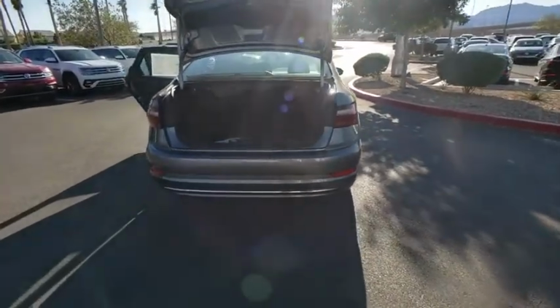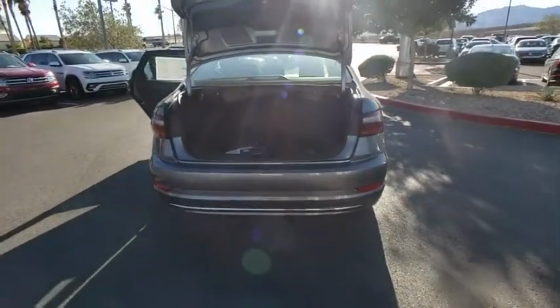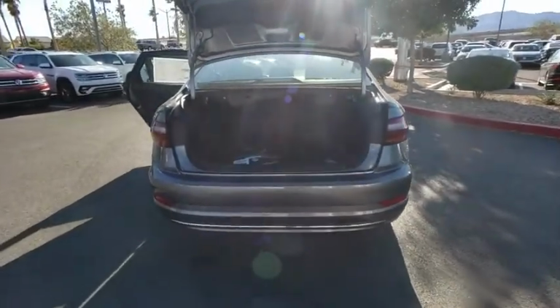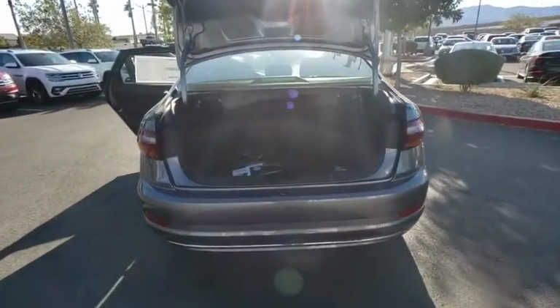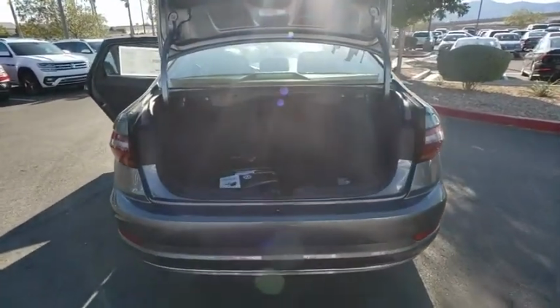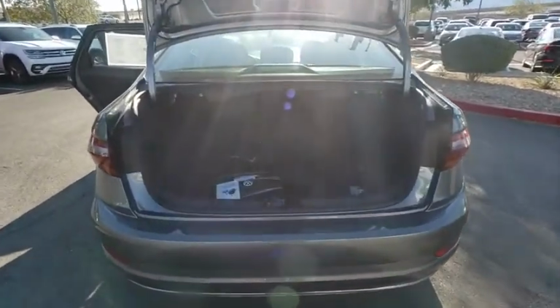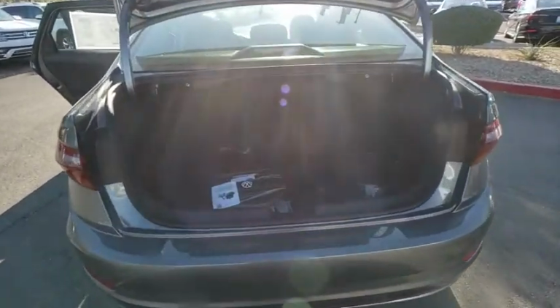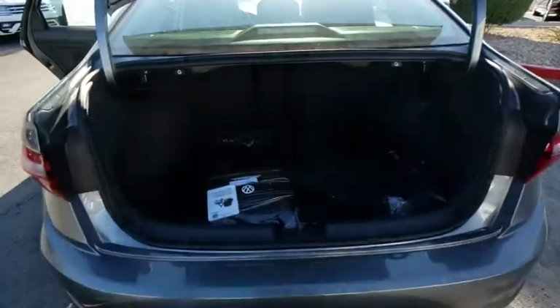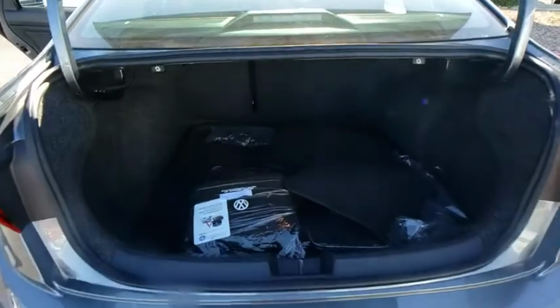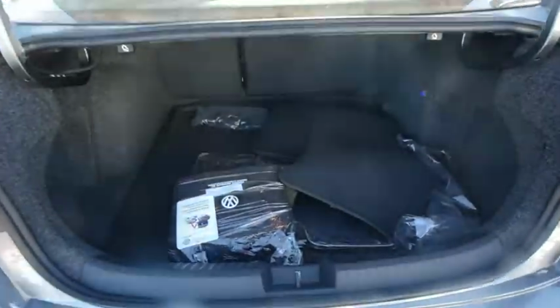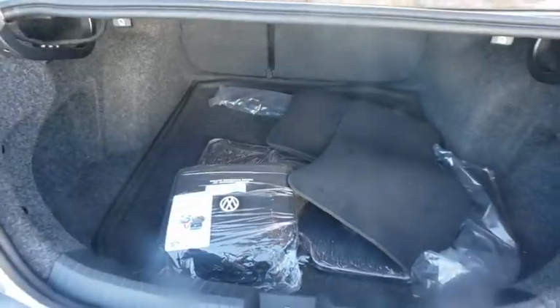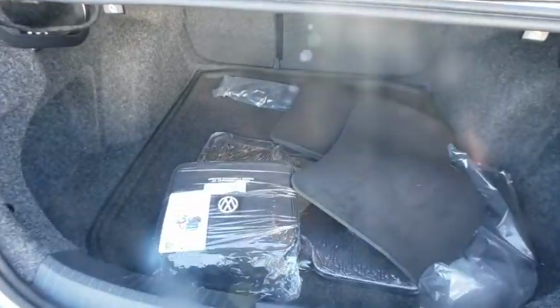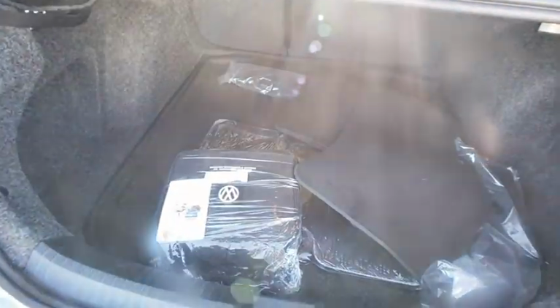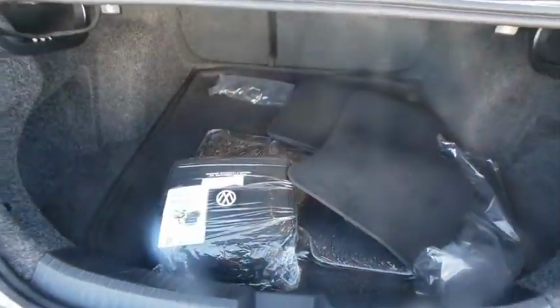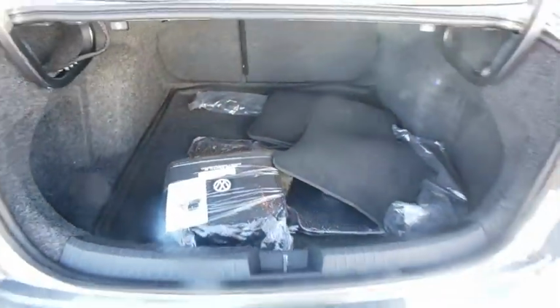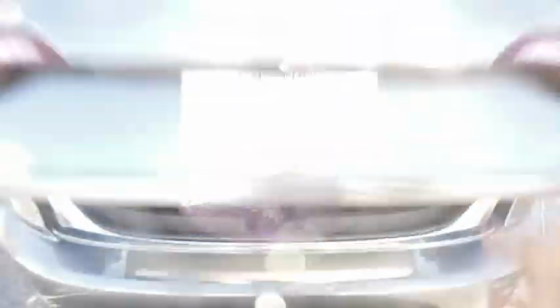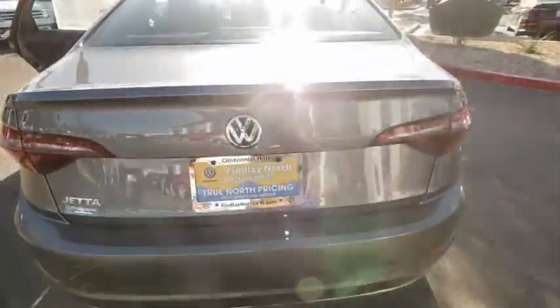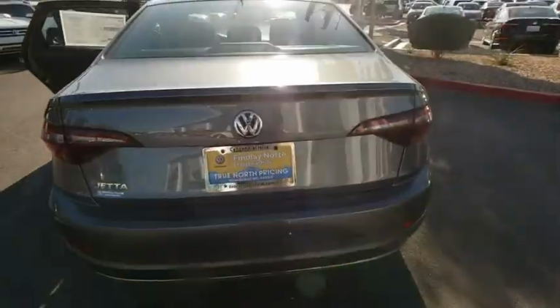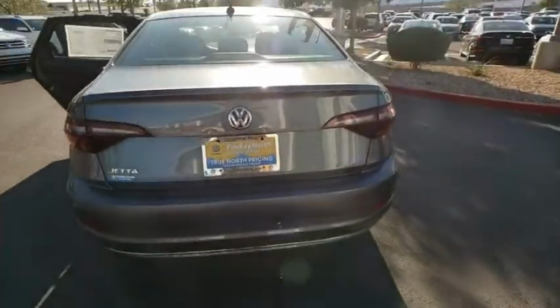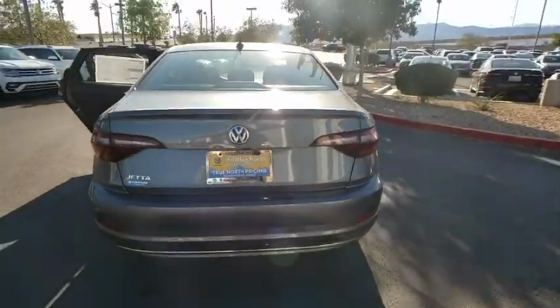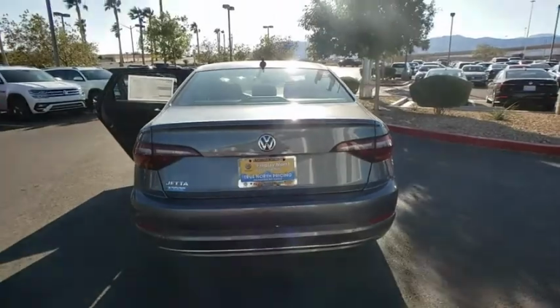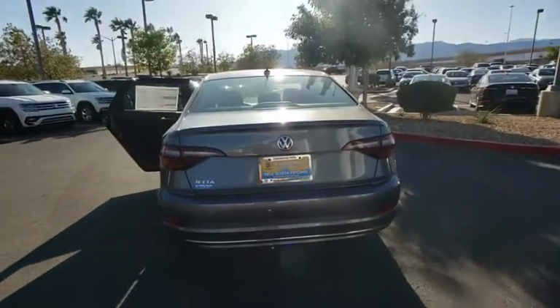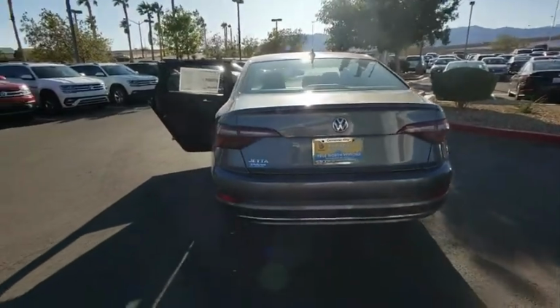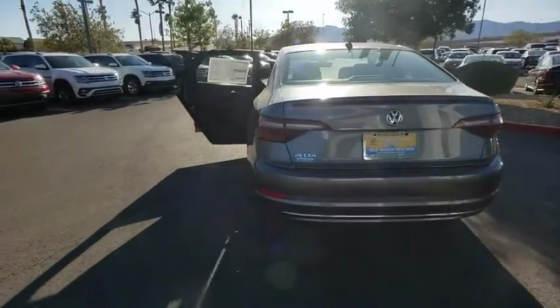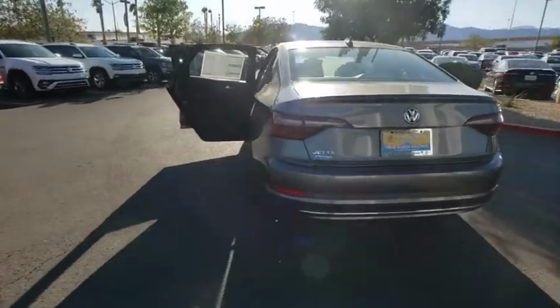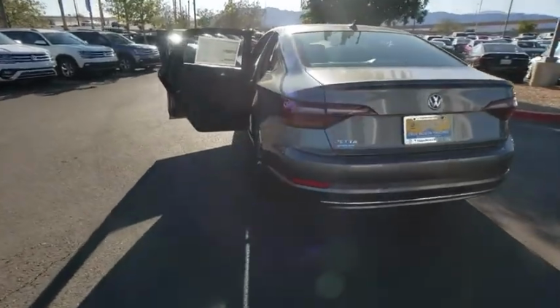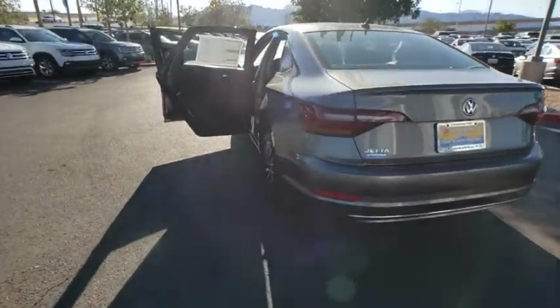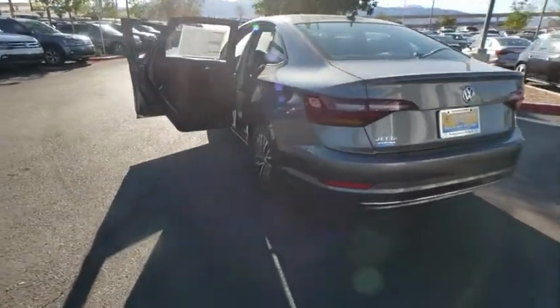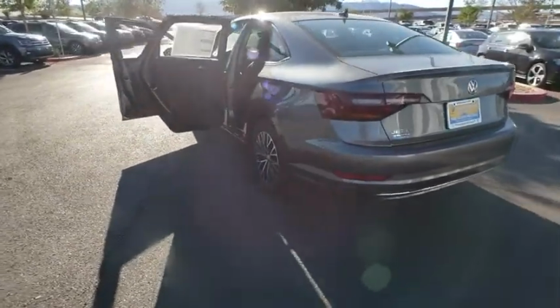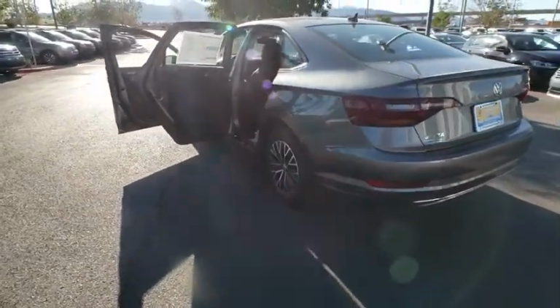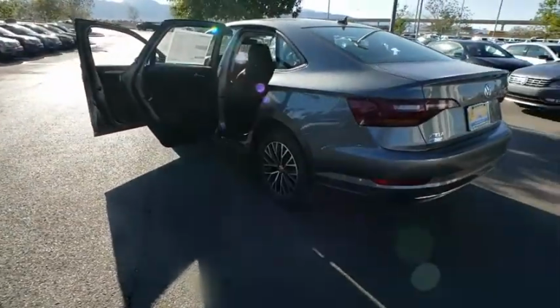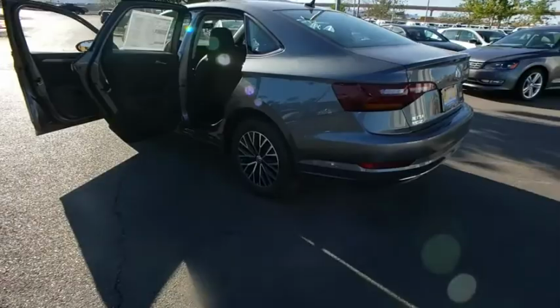Traction control. Dual airbags. Alloy wheels. Power steering. Four-wheel disc brakes. Cold weather package. Trip computer. Rear window defroster. CD player. Power windows. Heated front seats. Electronic stability control.